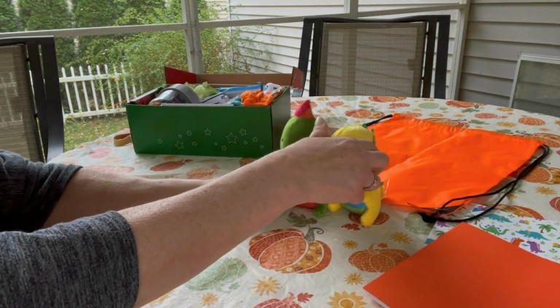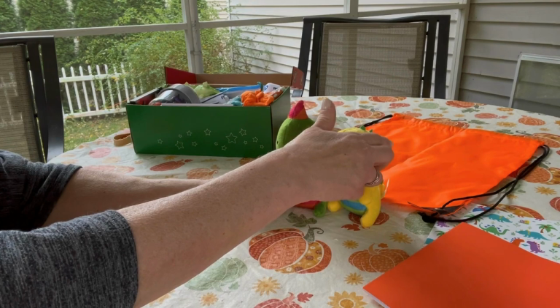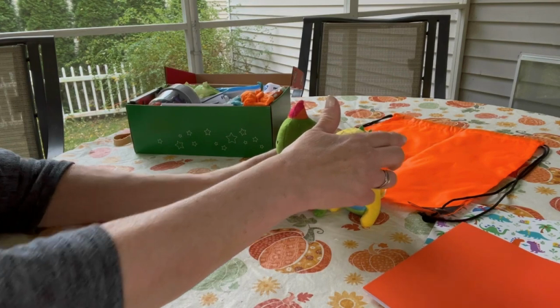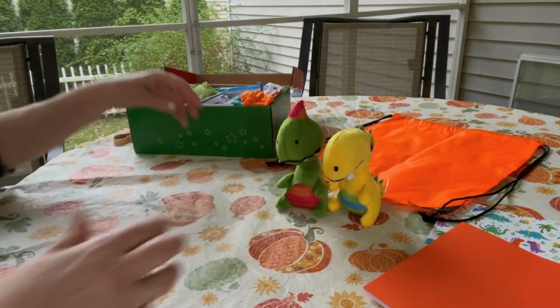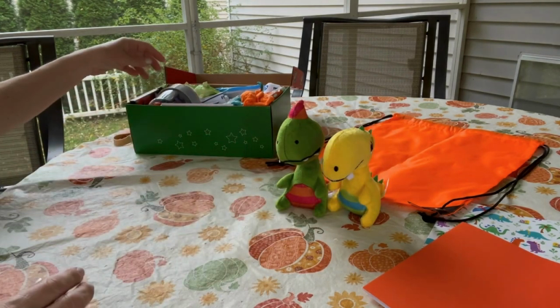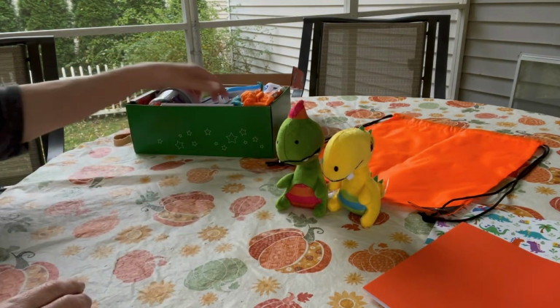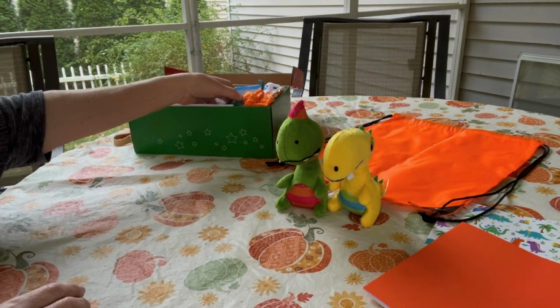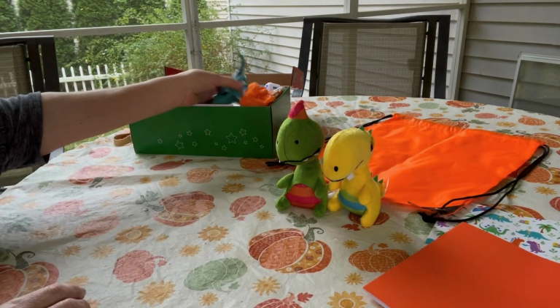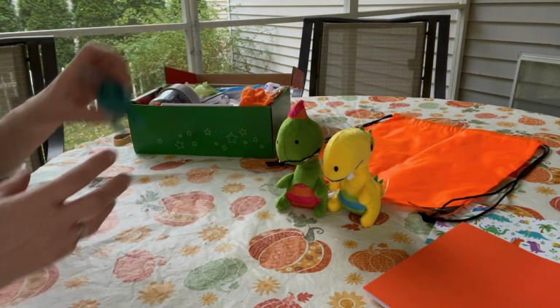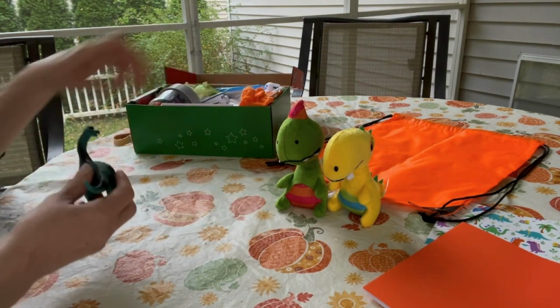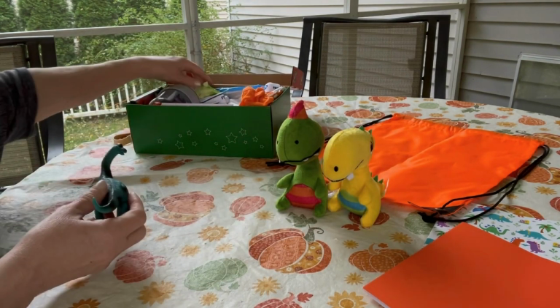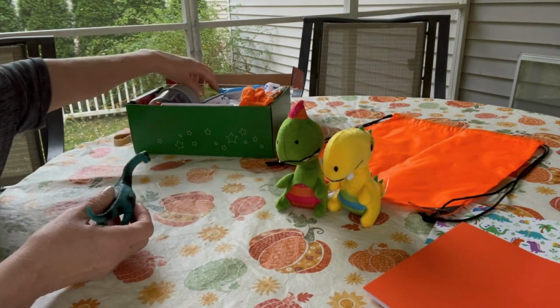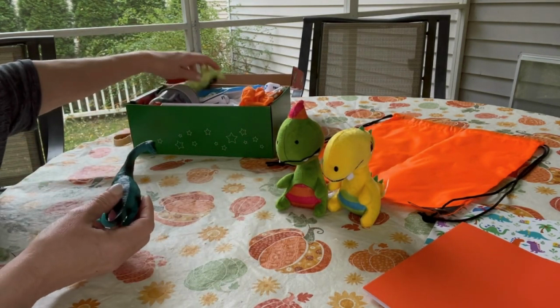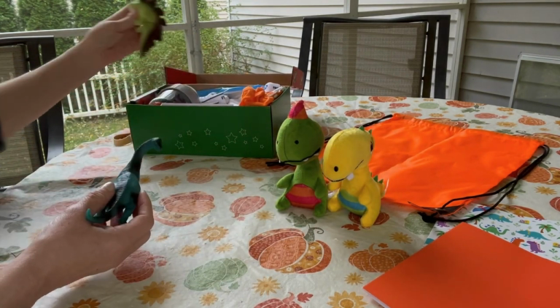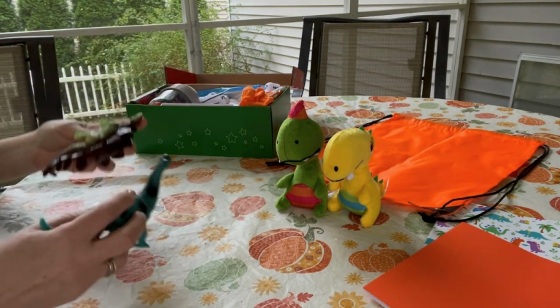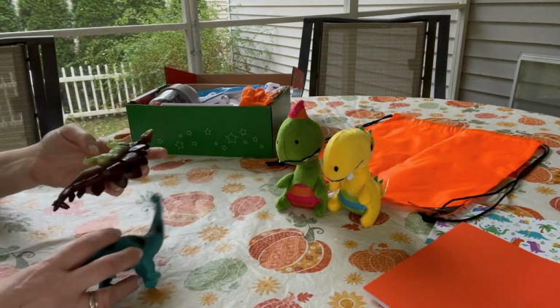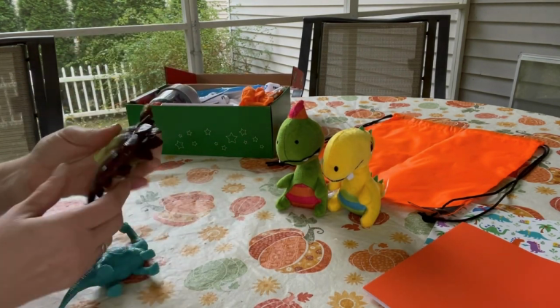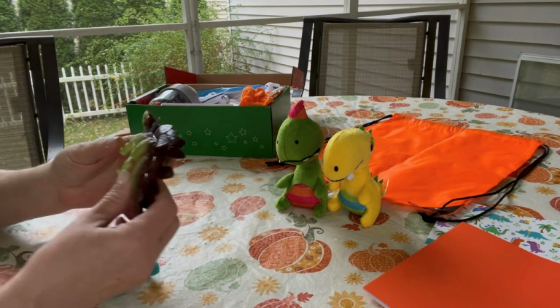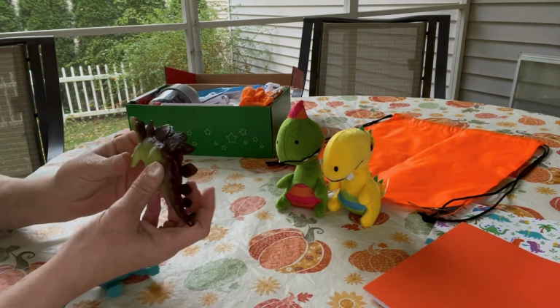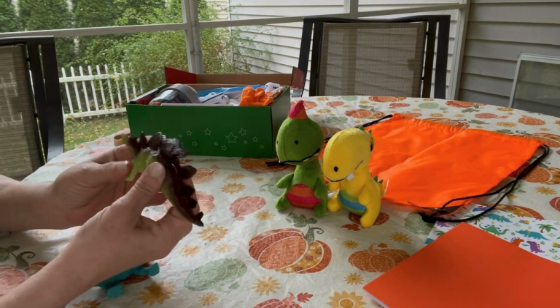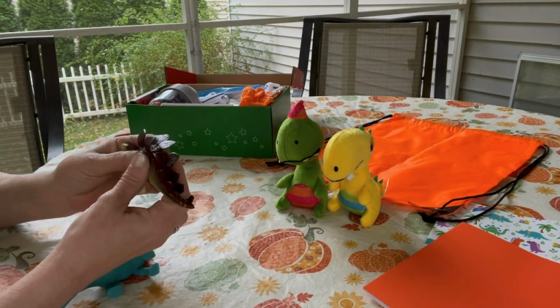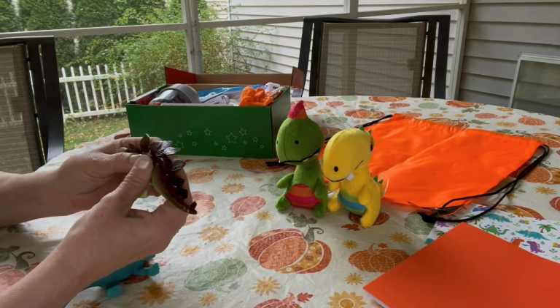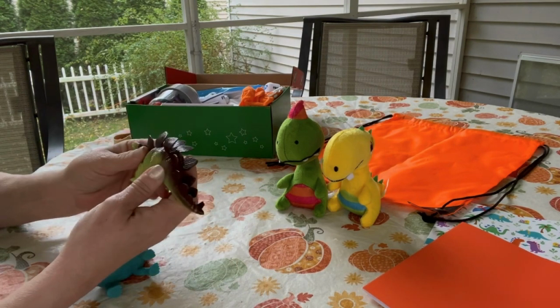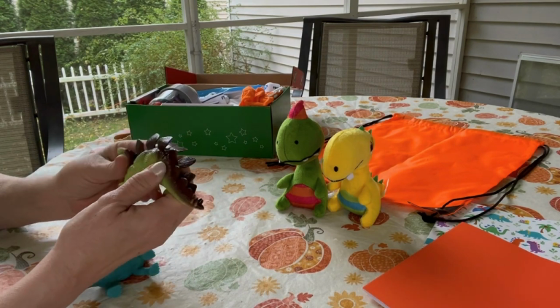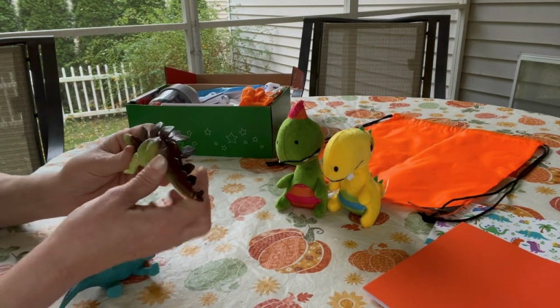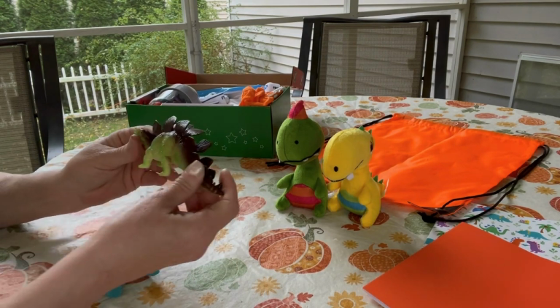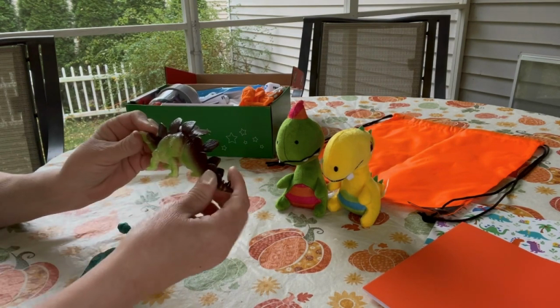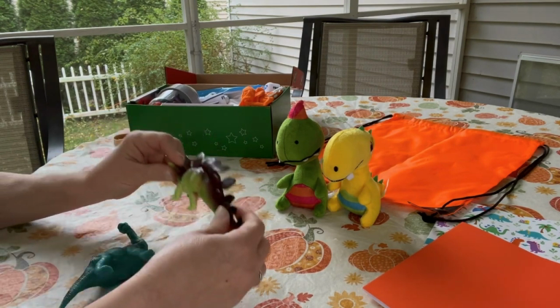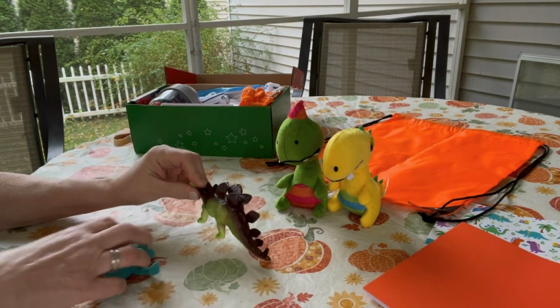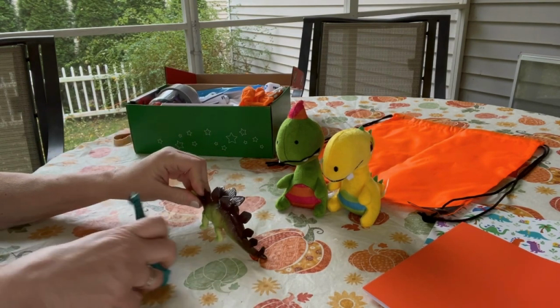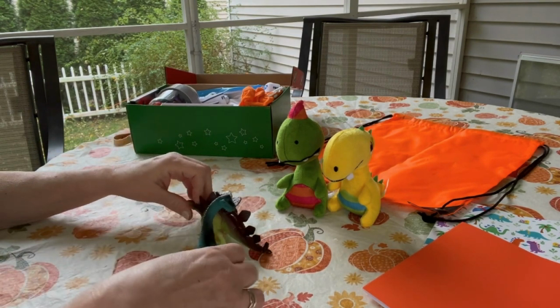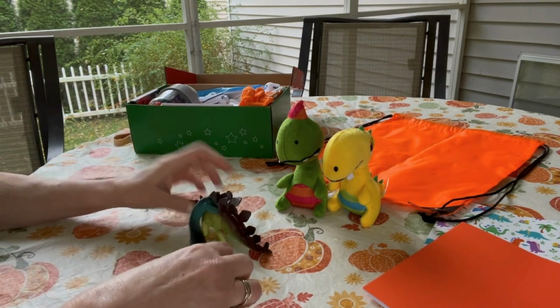He has some fun smaller plastic or rubber dinosaur toys to play with.